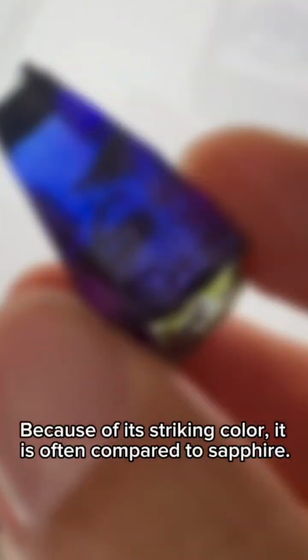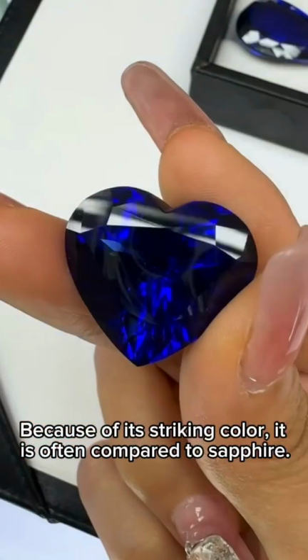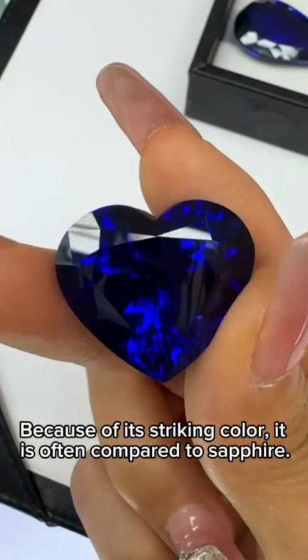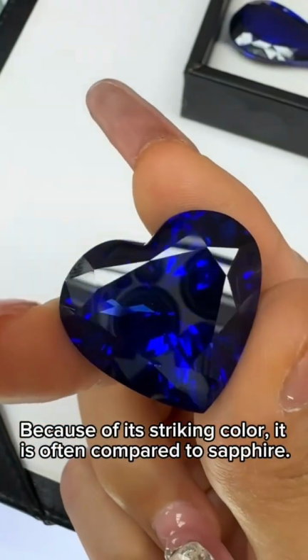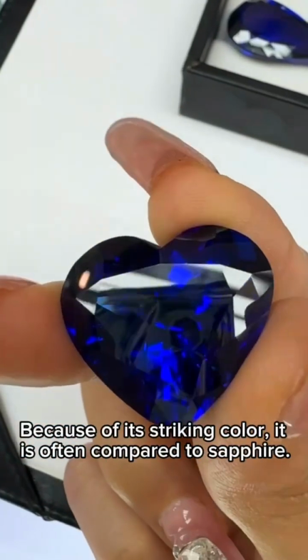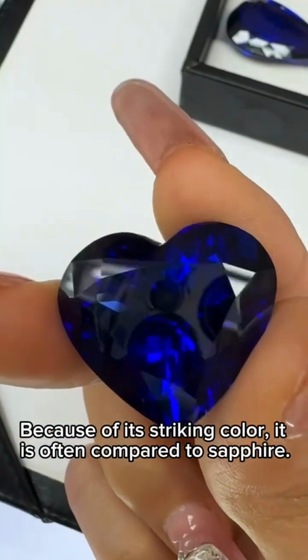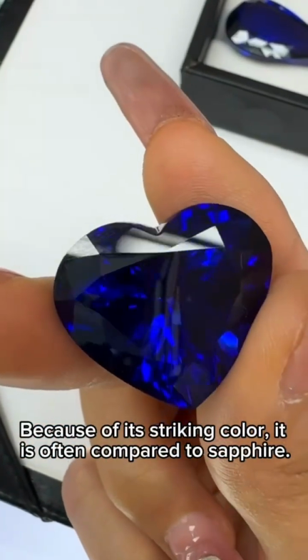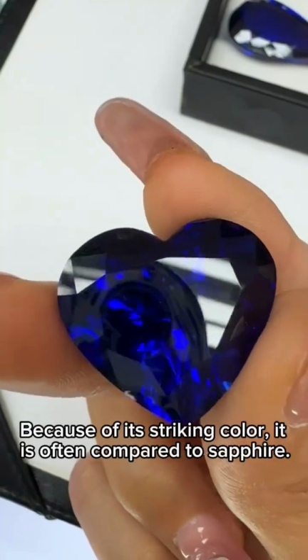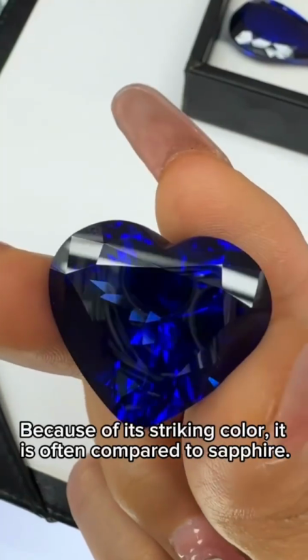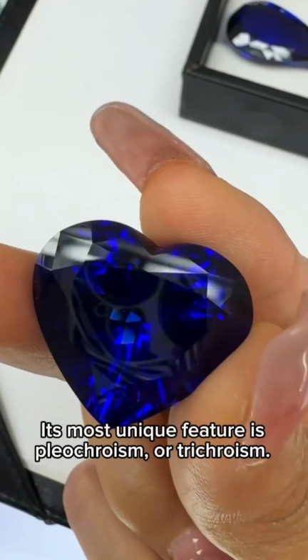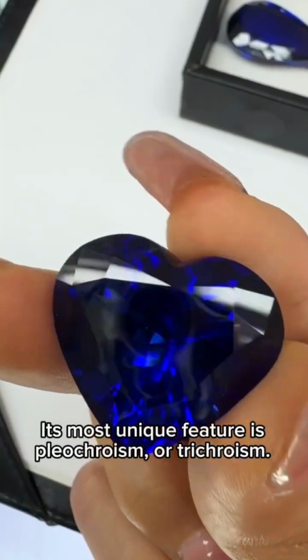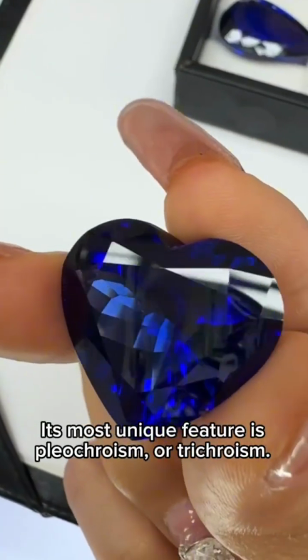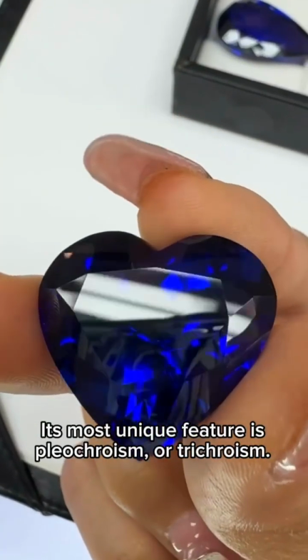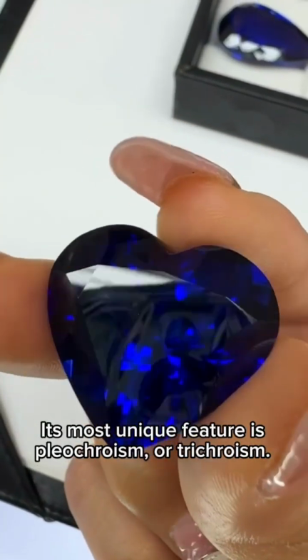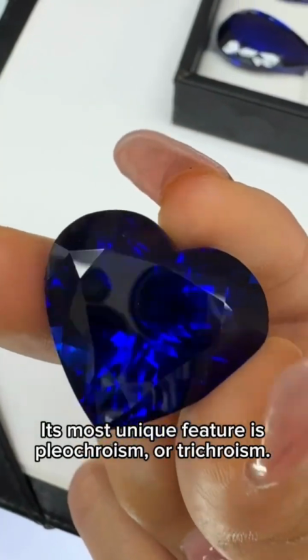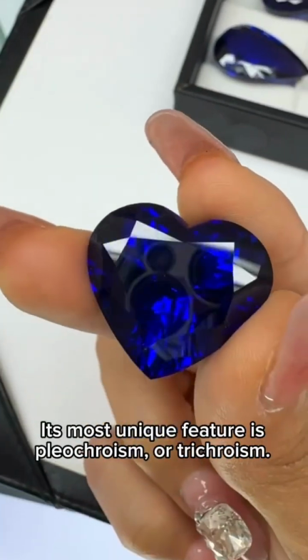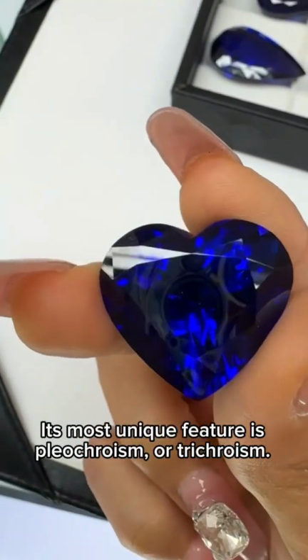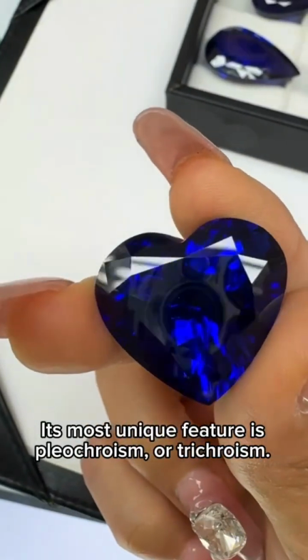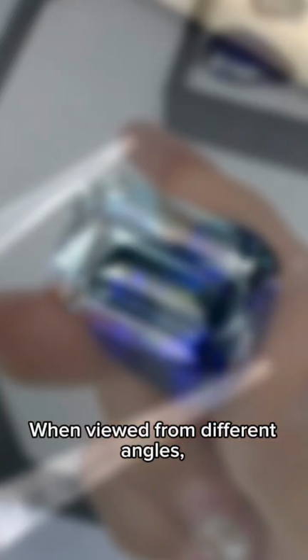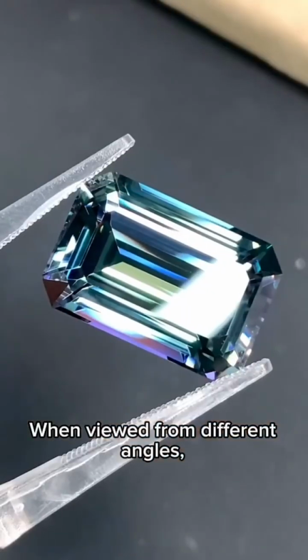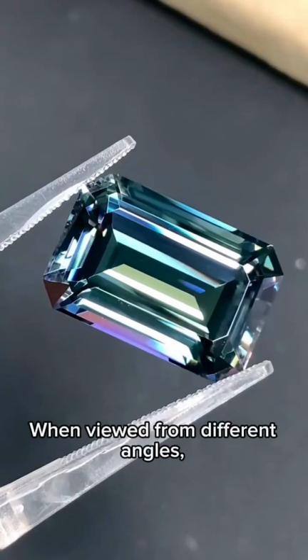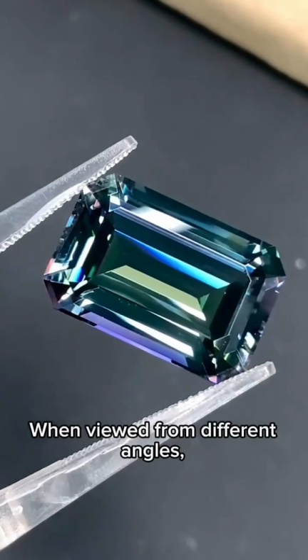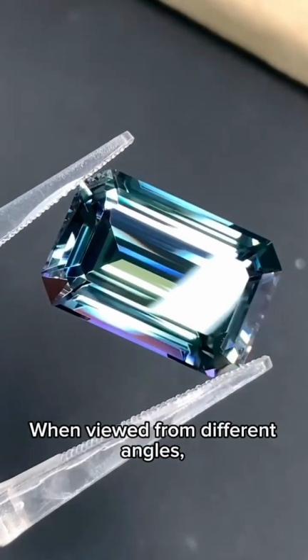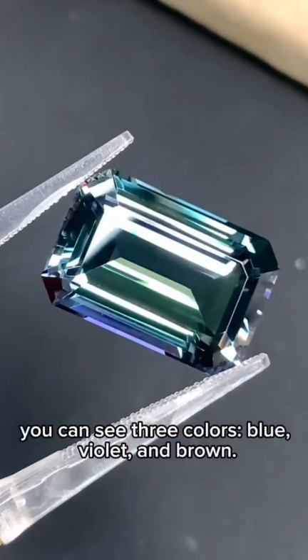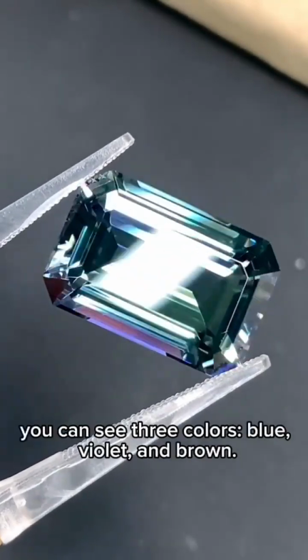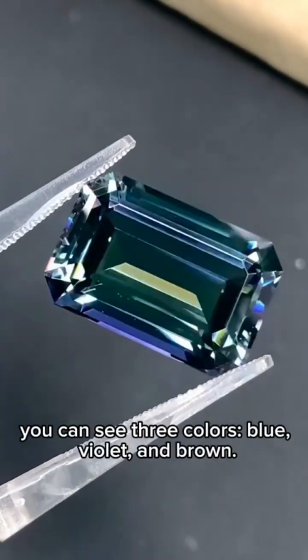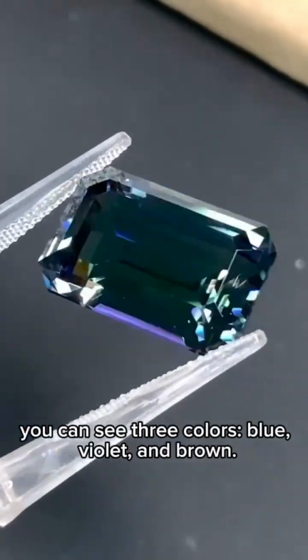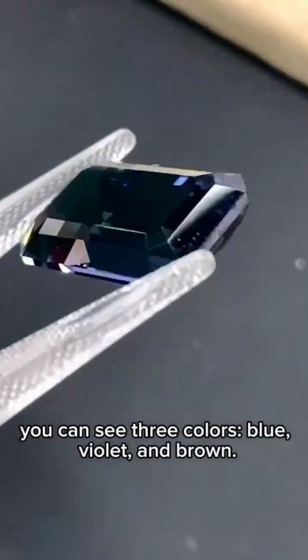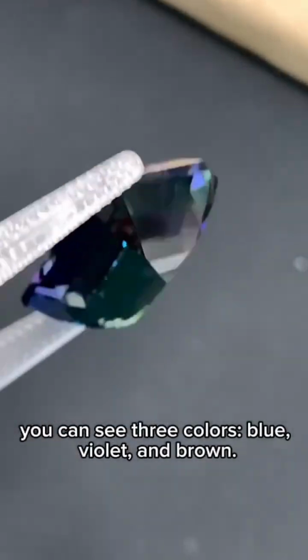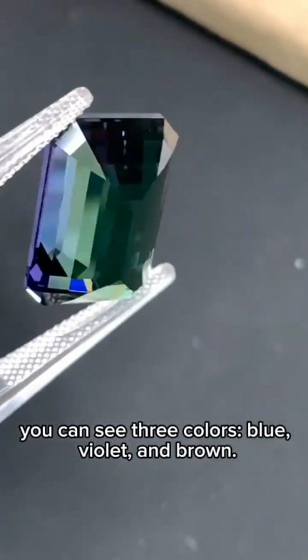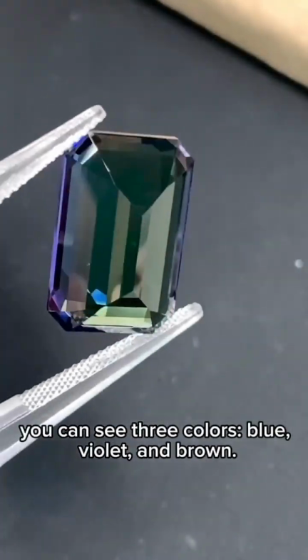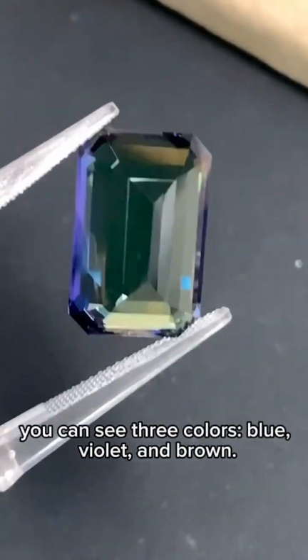Because of its striking color, it is often compared to sapphire. Its most unique feature is pleochroism, or trichroism. When viewed from different angles, you can see three colors: blue, violet, and brown.